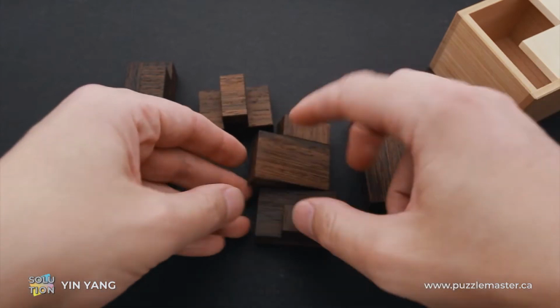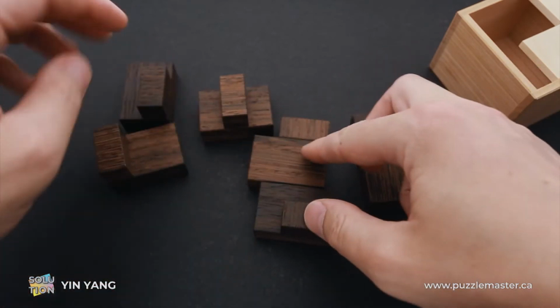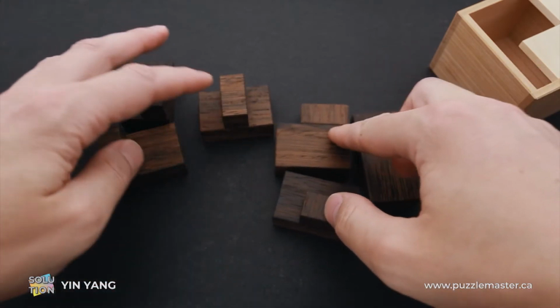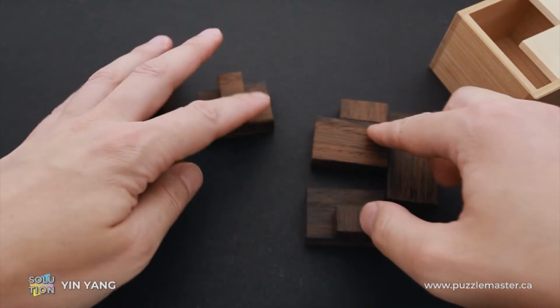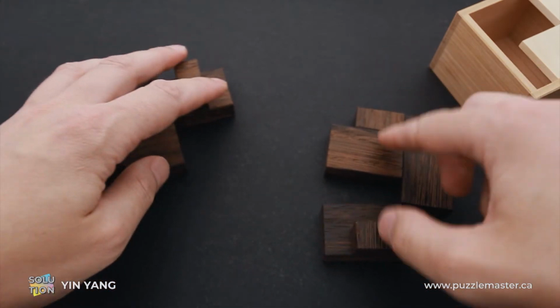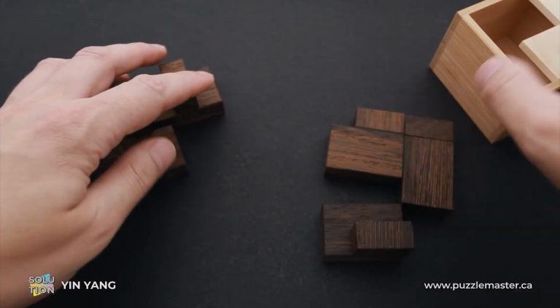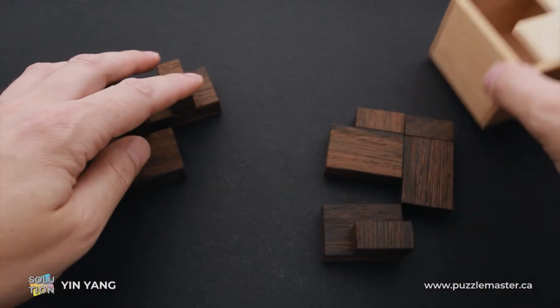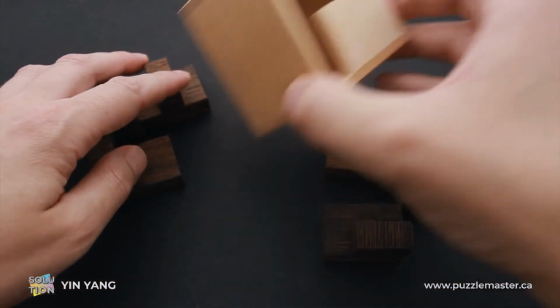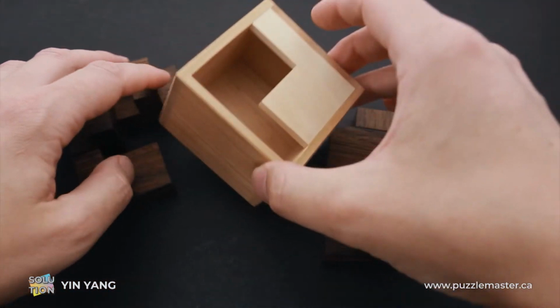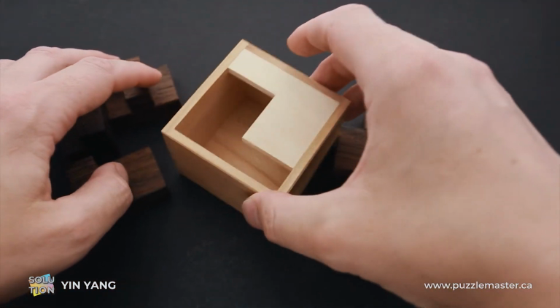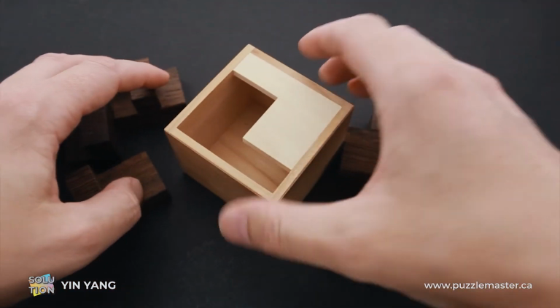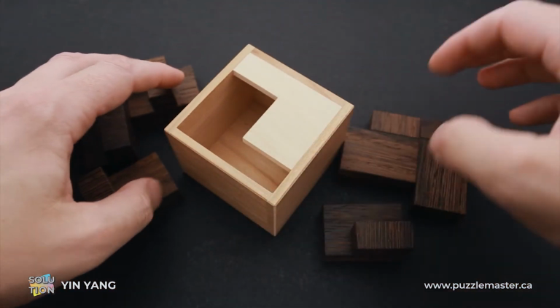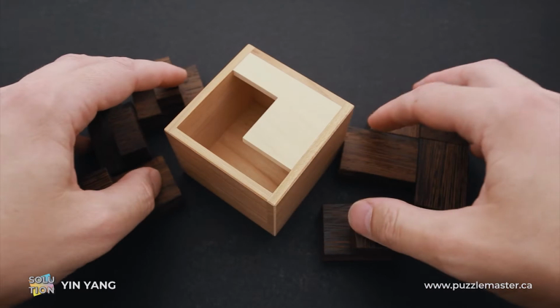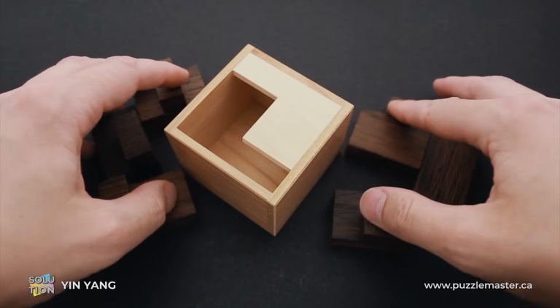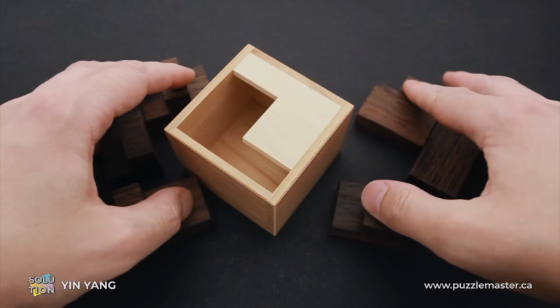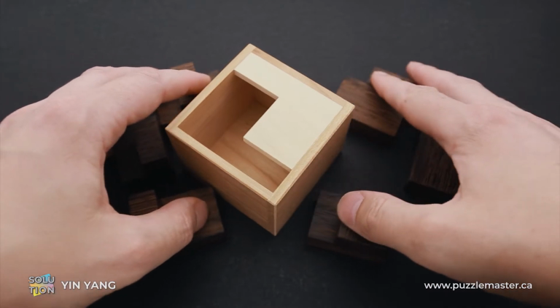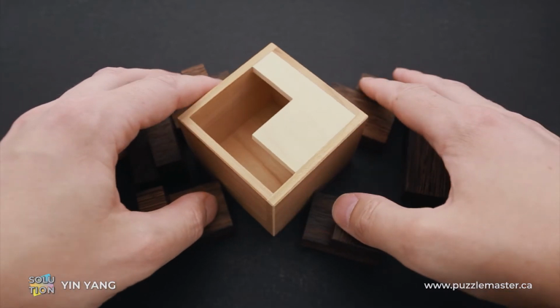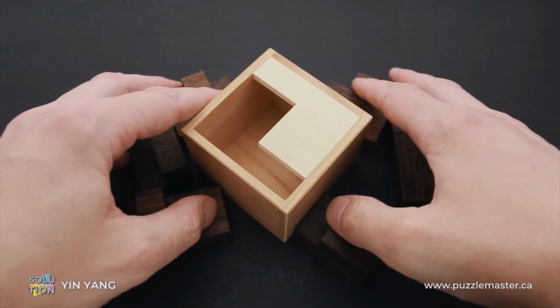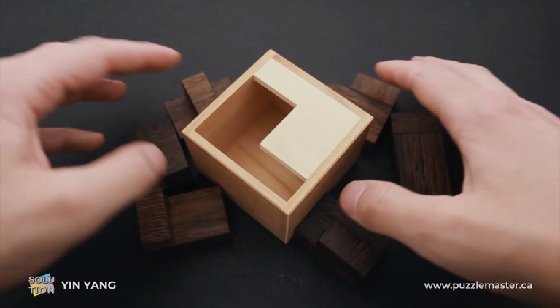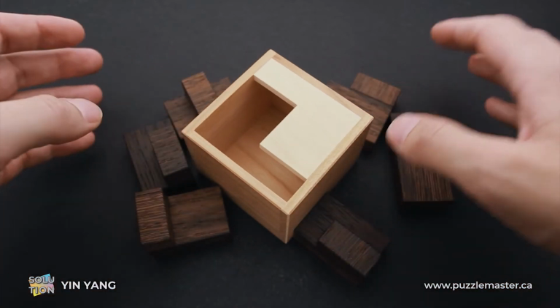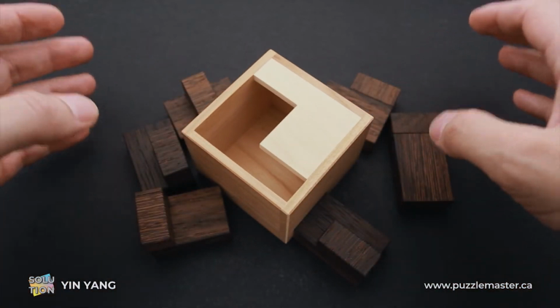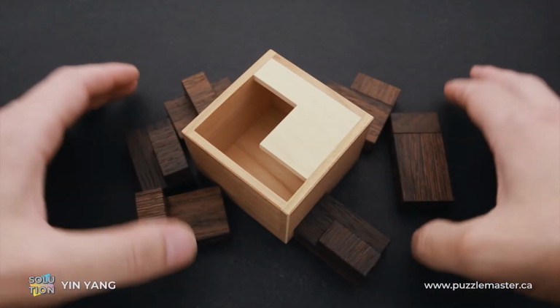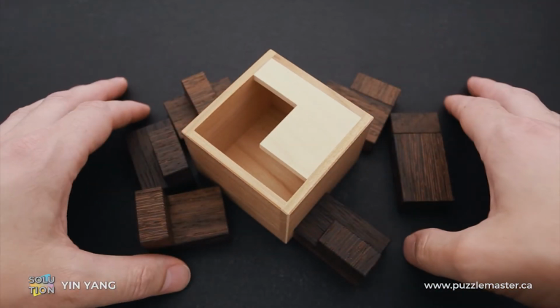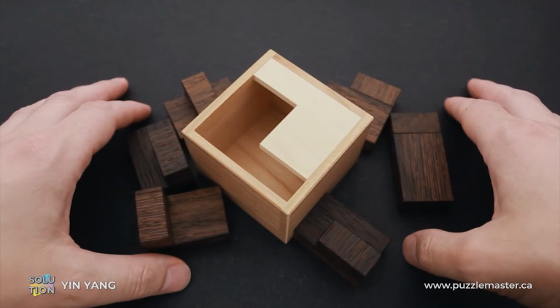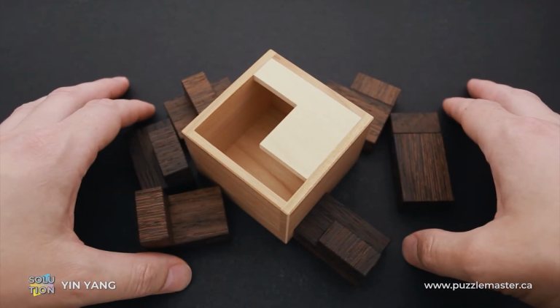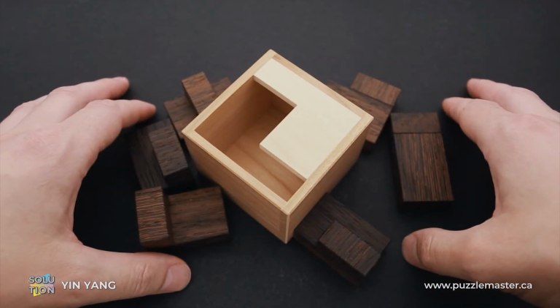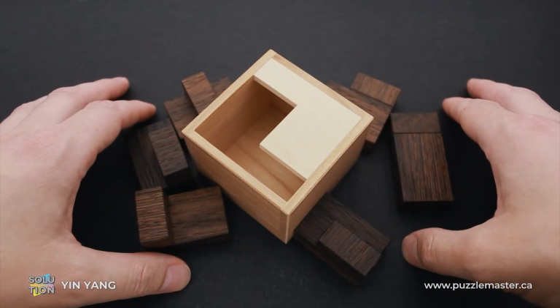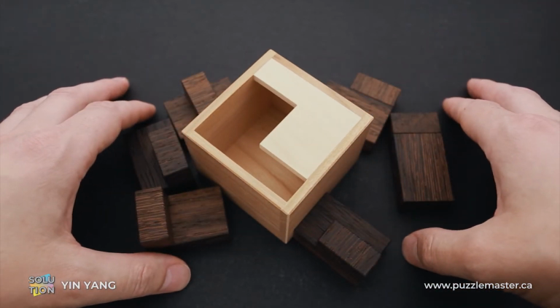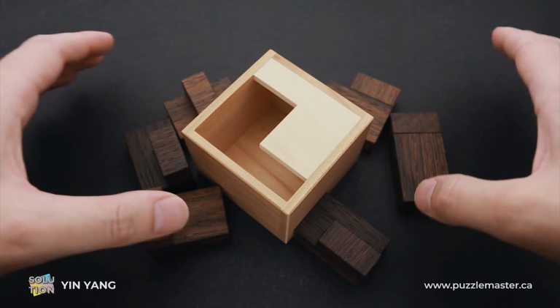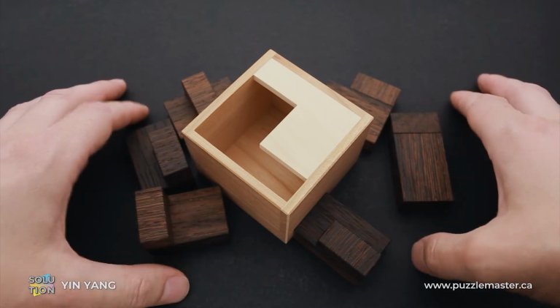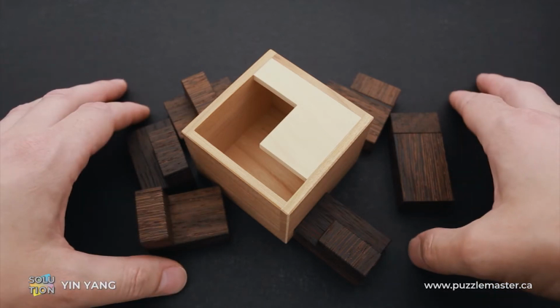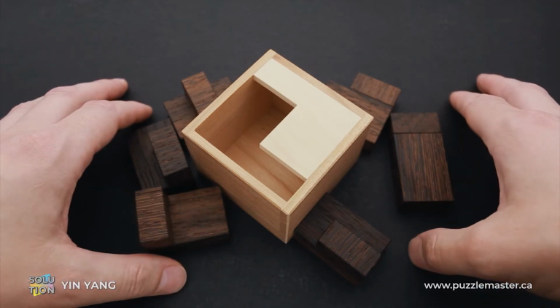If you like the Yin Yang puzzle and you want to buy it, go to puzzlemaster.ca. And if you want to see the solution of this puzzle, keep watching the video.